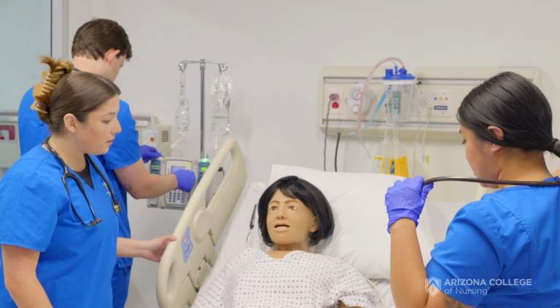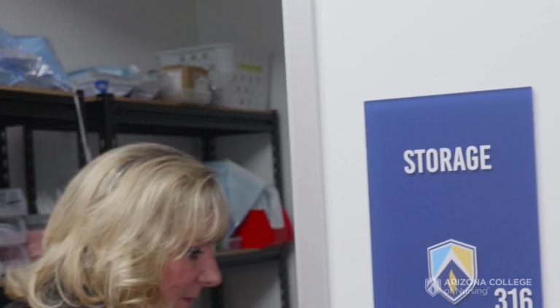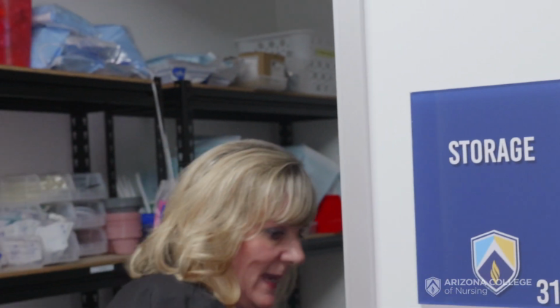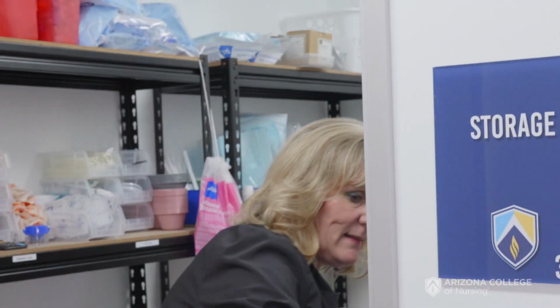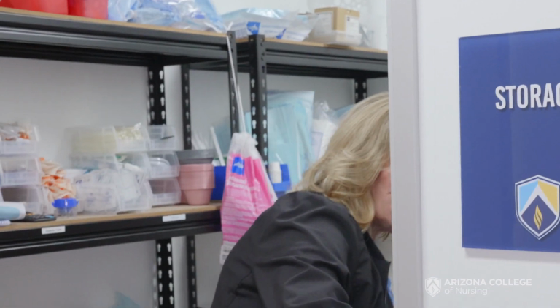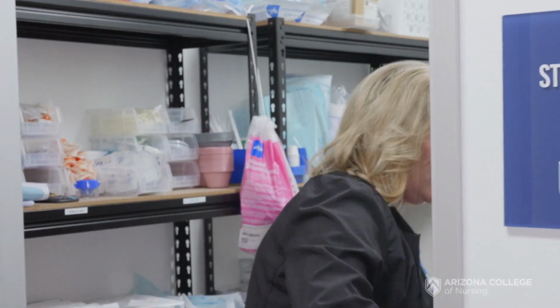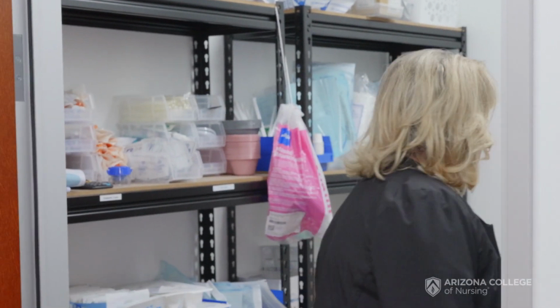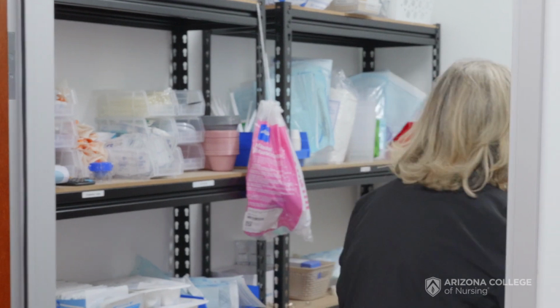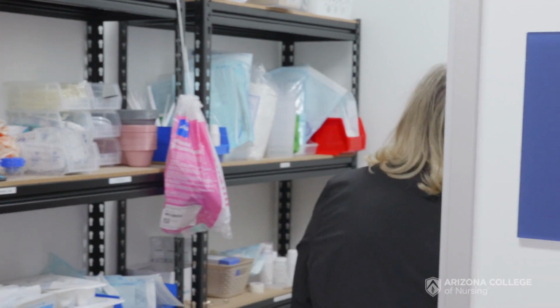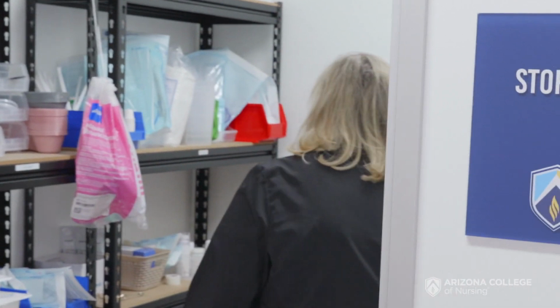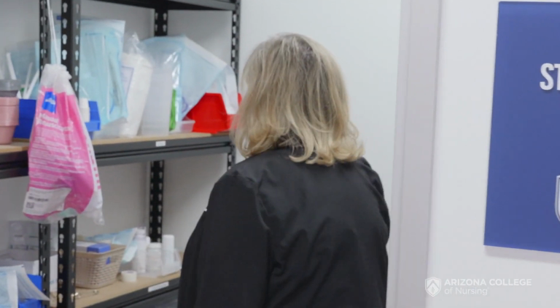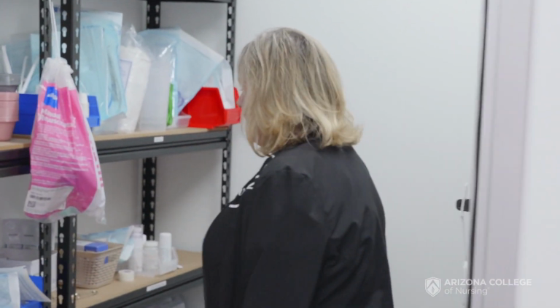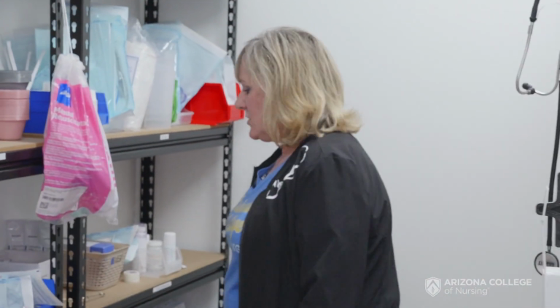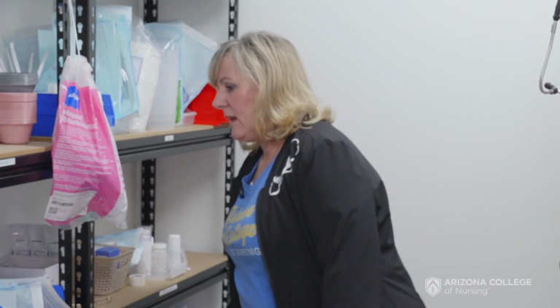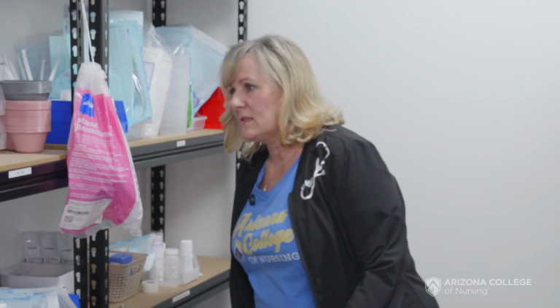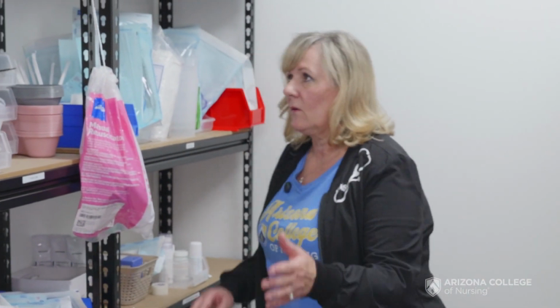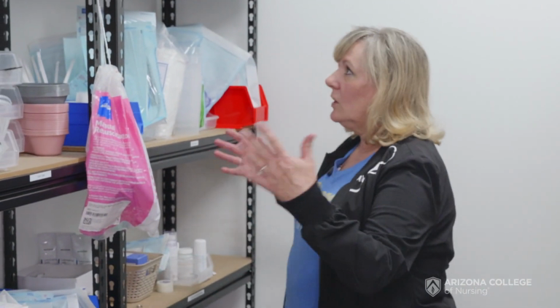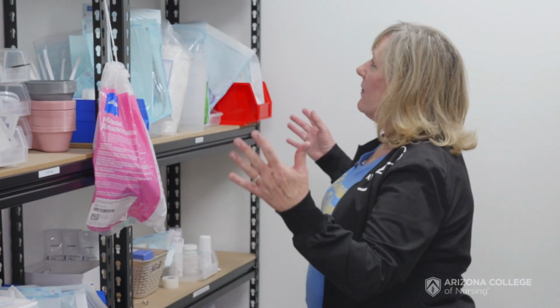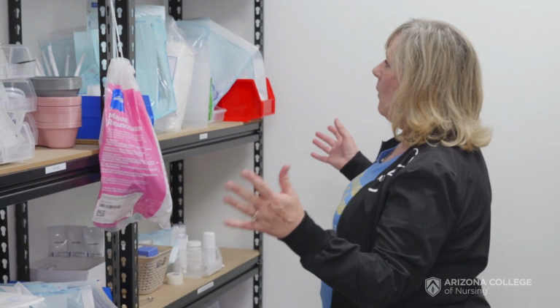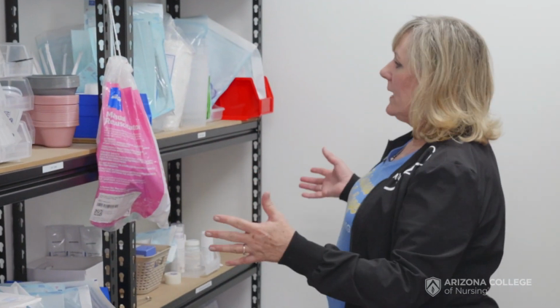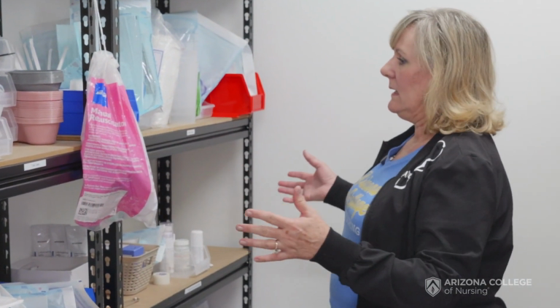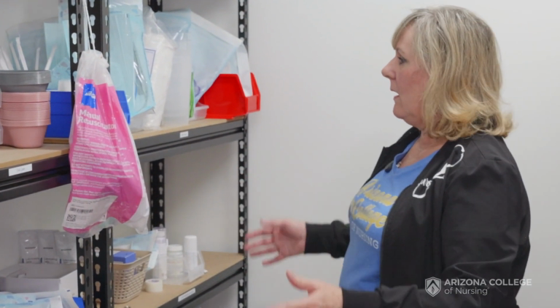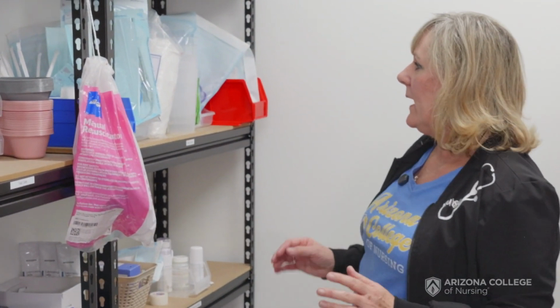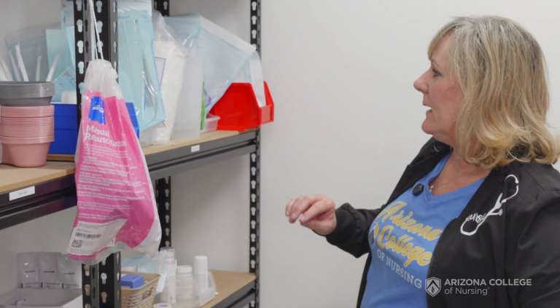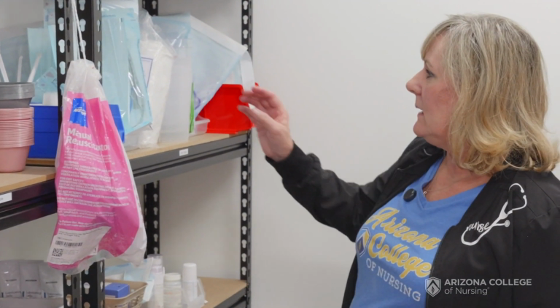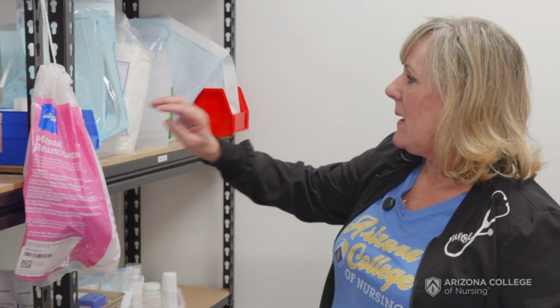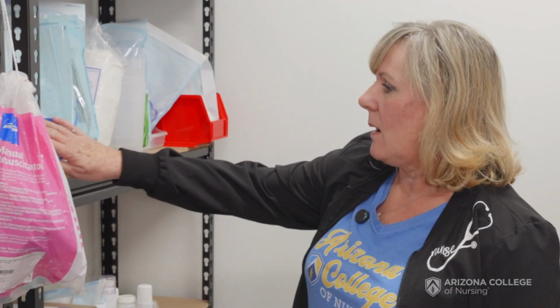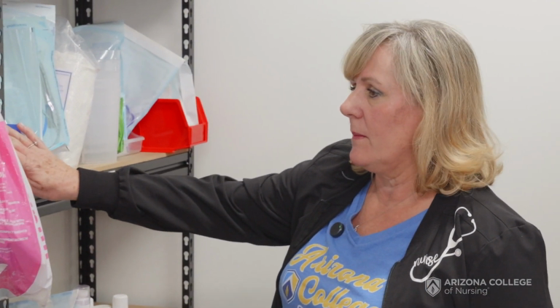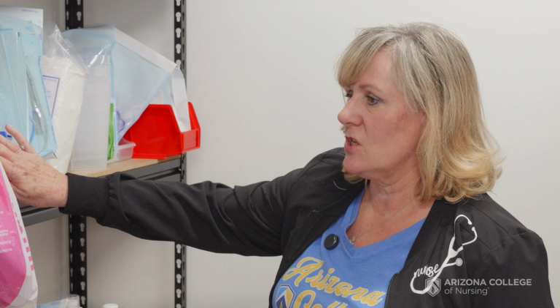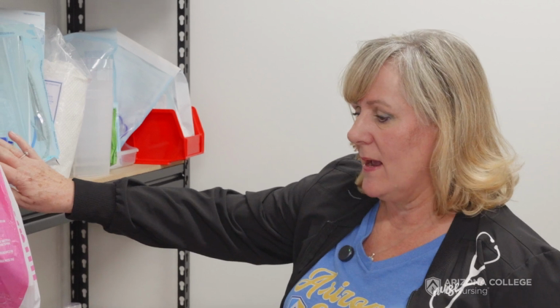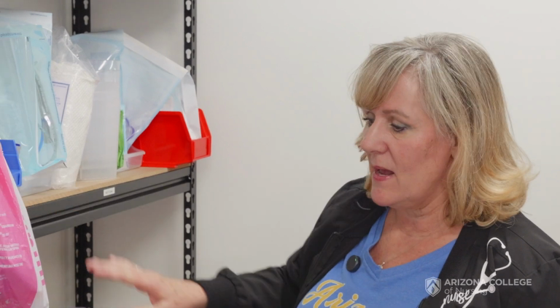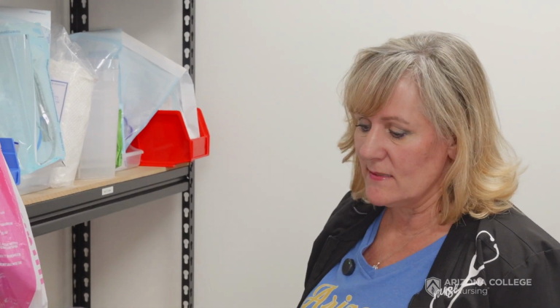Instead of us handing them the supplies — another critical application — they get to start and look and think: what do I need? I need a med cup for my patient to pass meds.